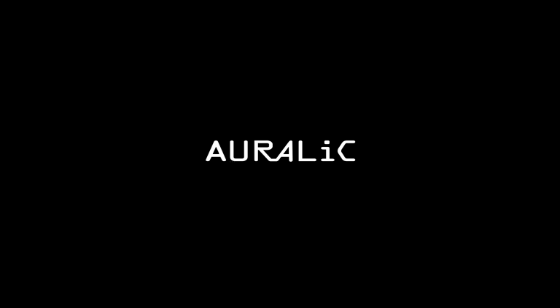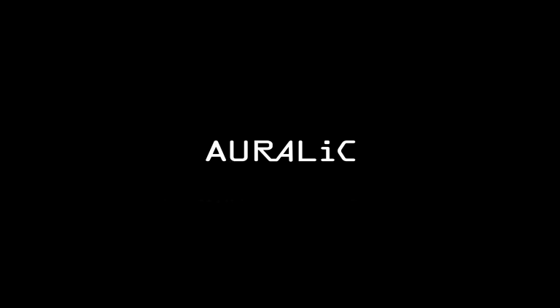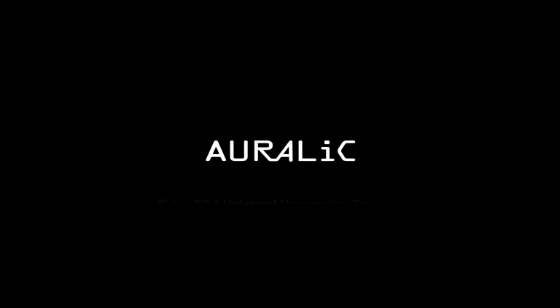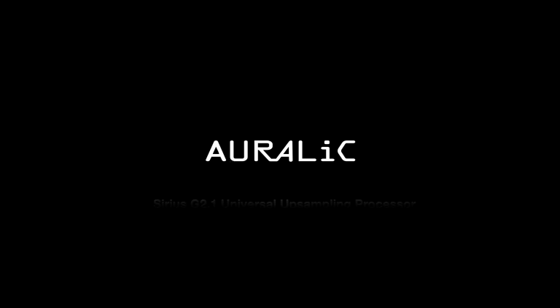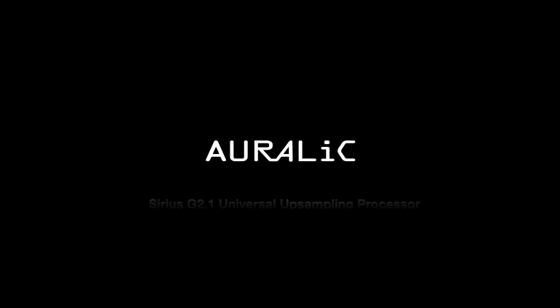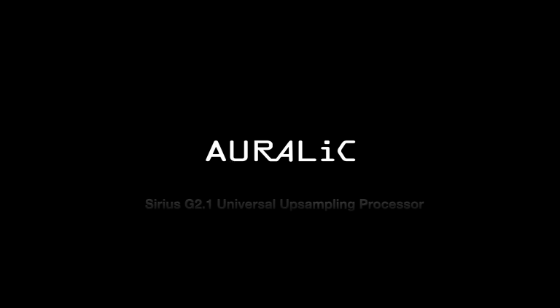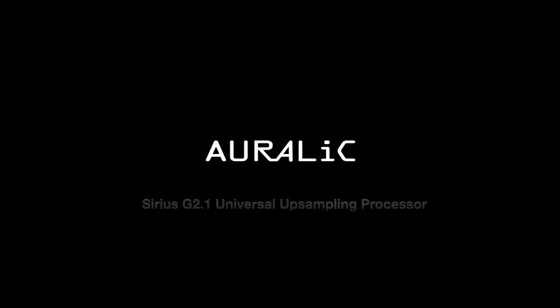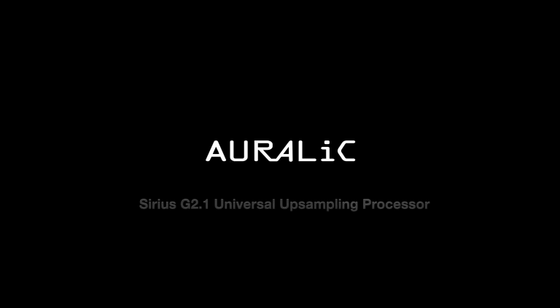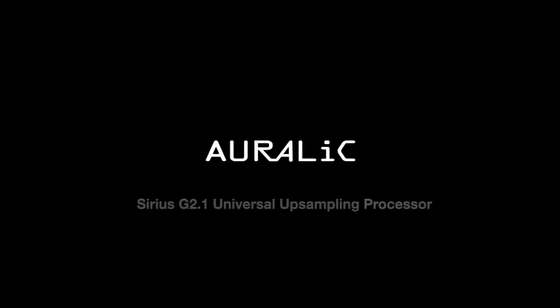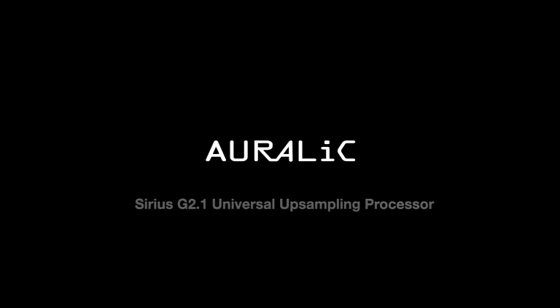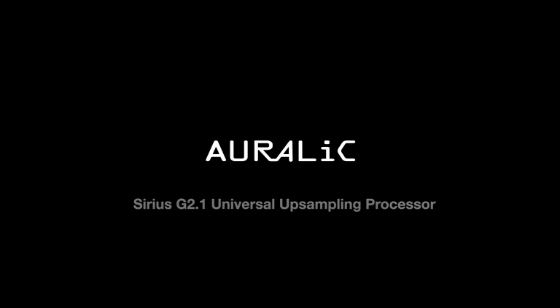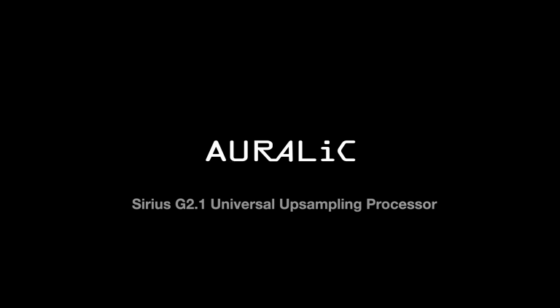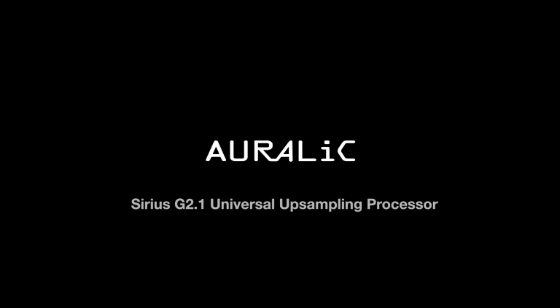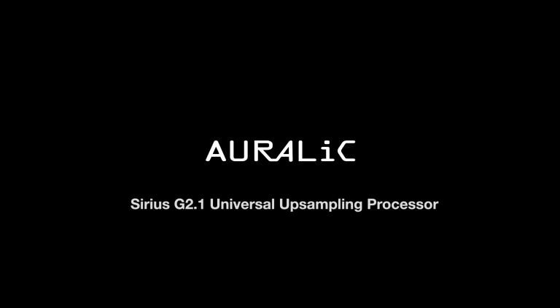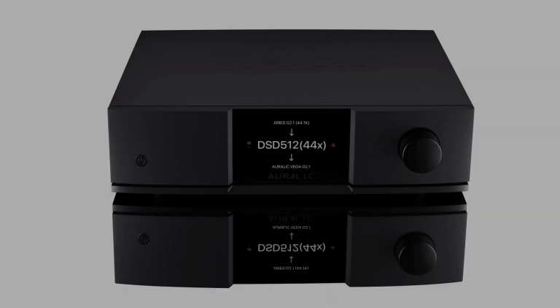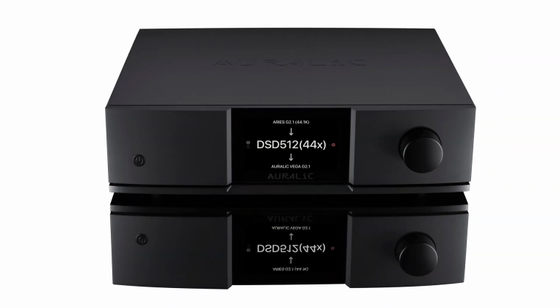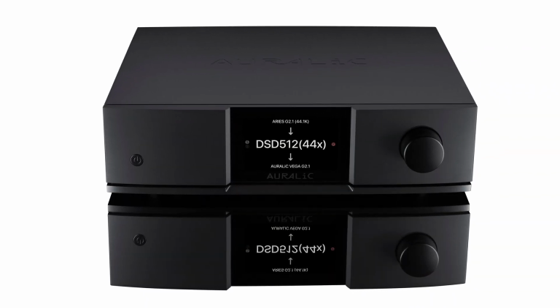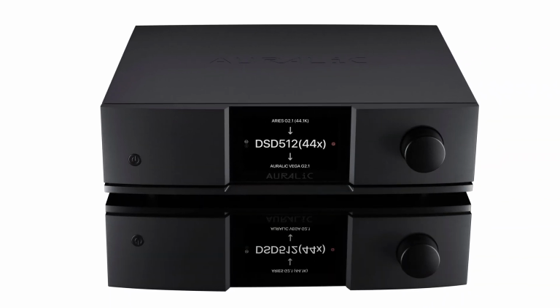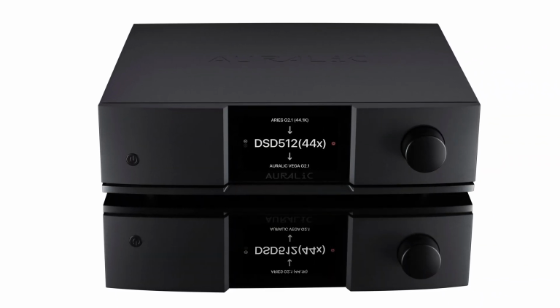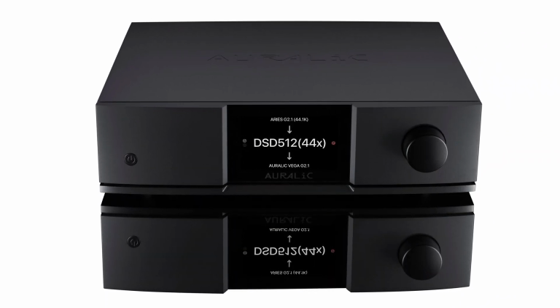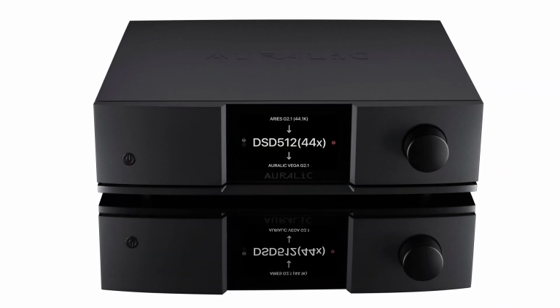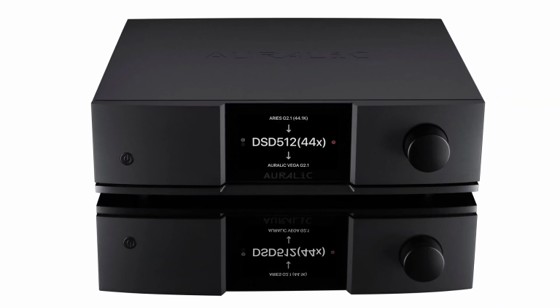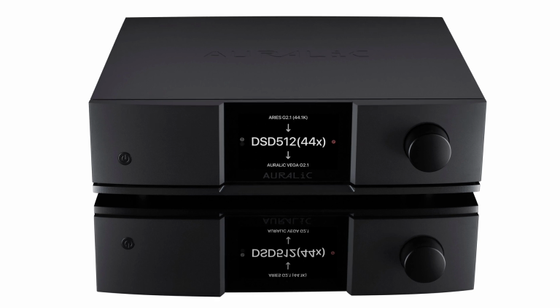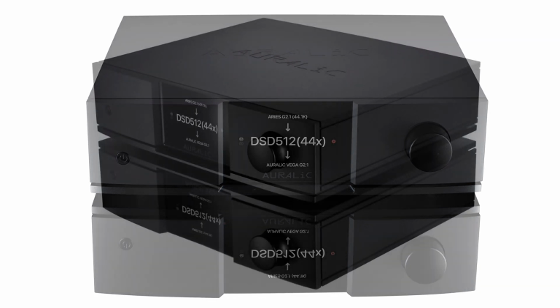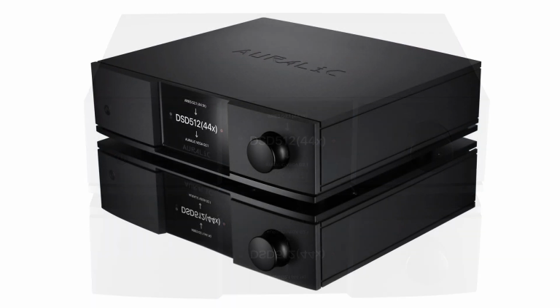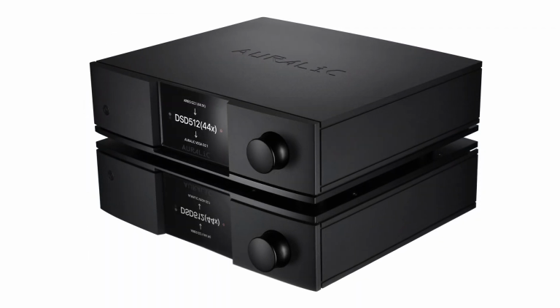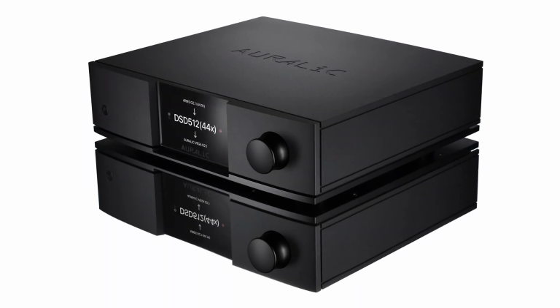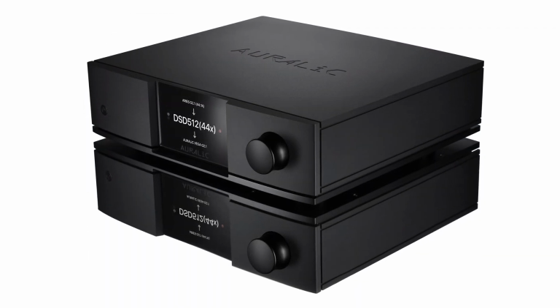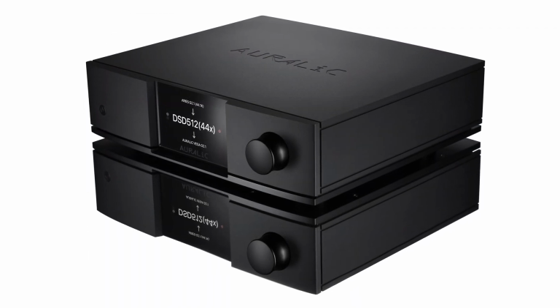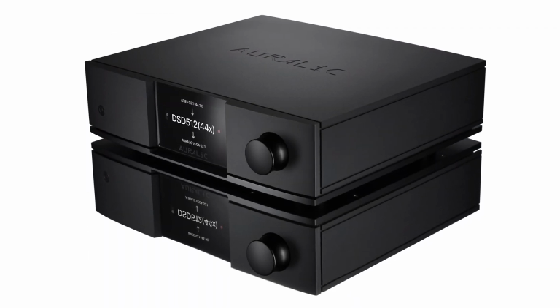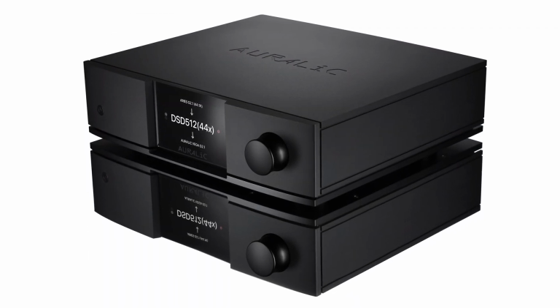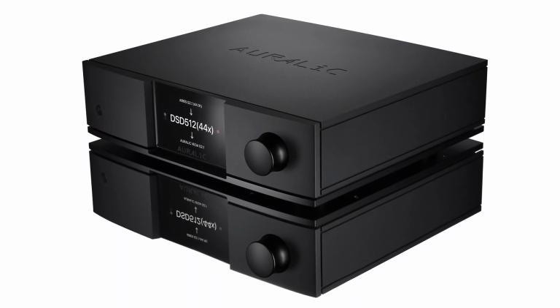The Aurender Sirius G2.1 Universal Upsampling Processor completes the G2.1 series by offering the highest levels of performance and the ultimate degree of control over your system, all in service of the pursuit of a deeply satisfying musical experience.